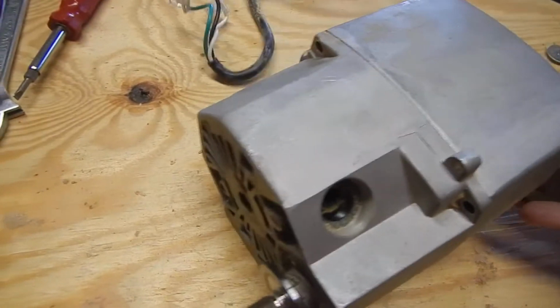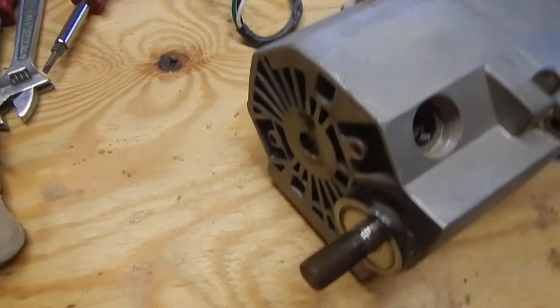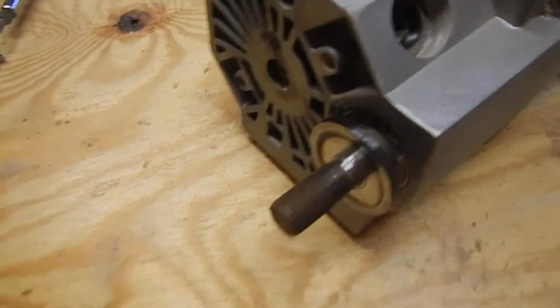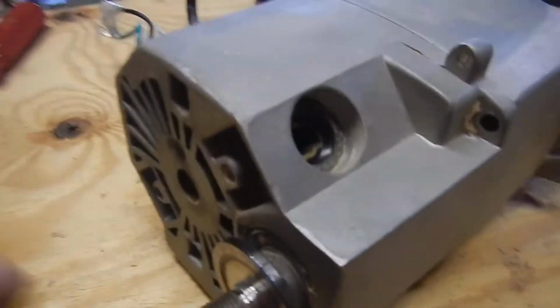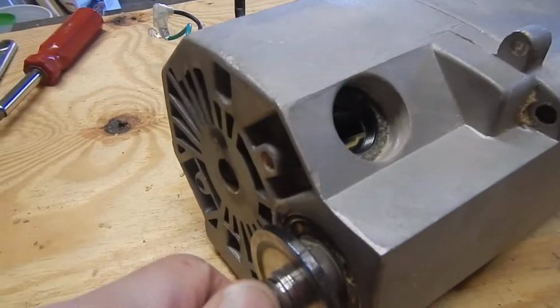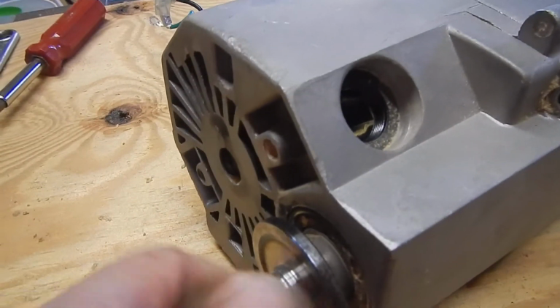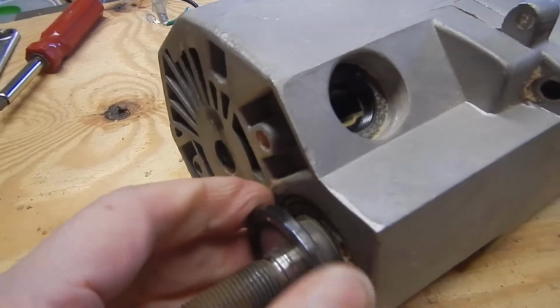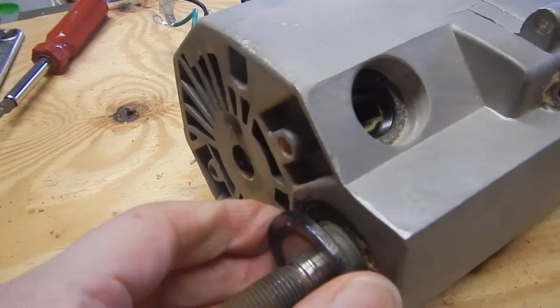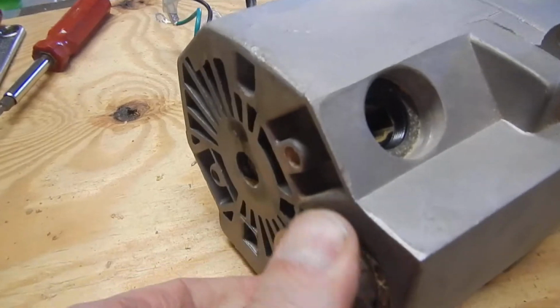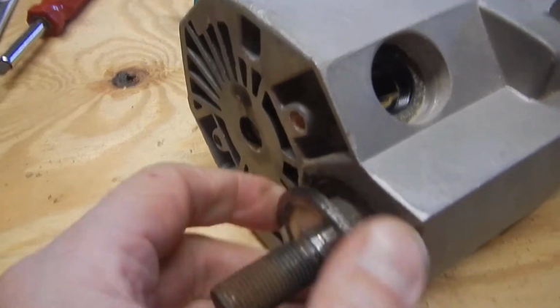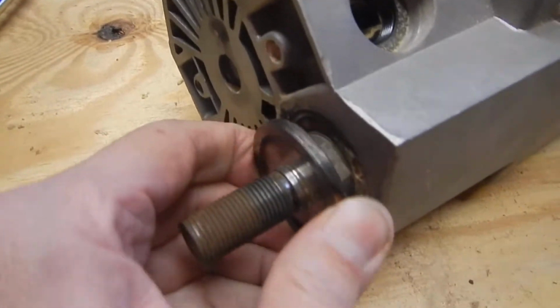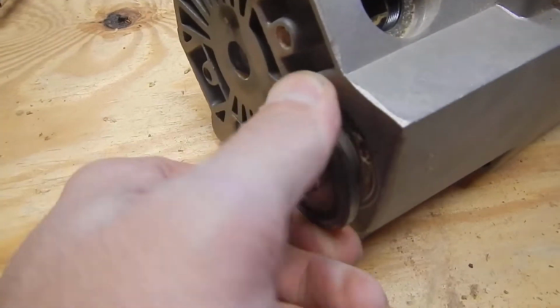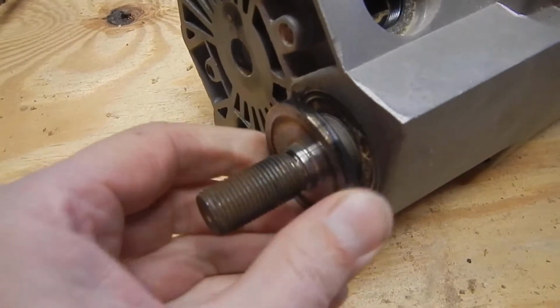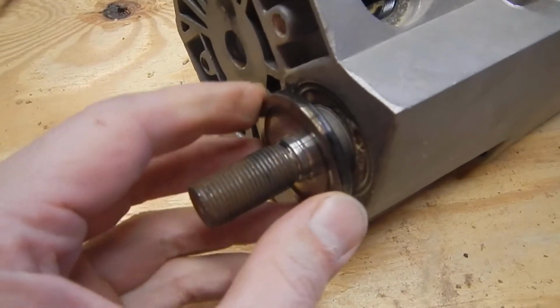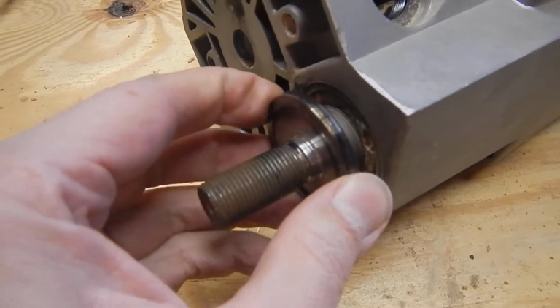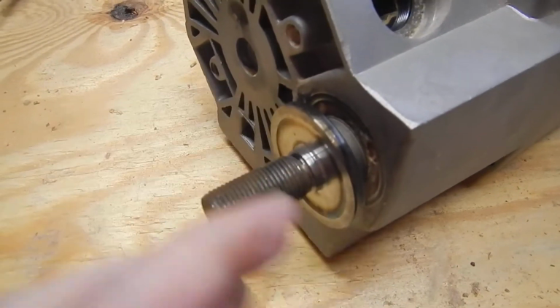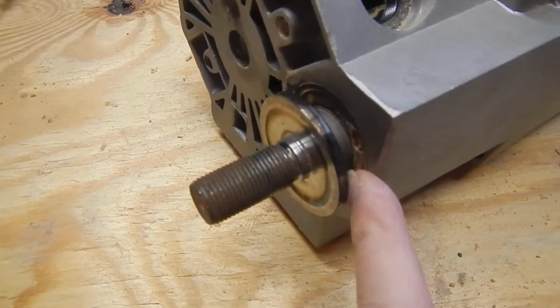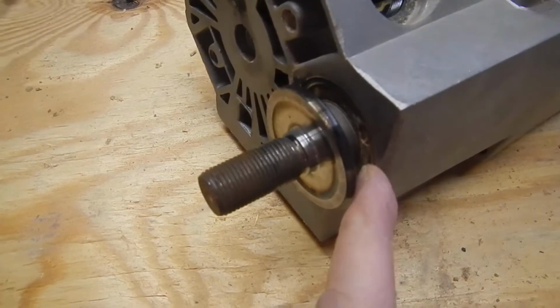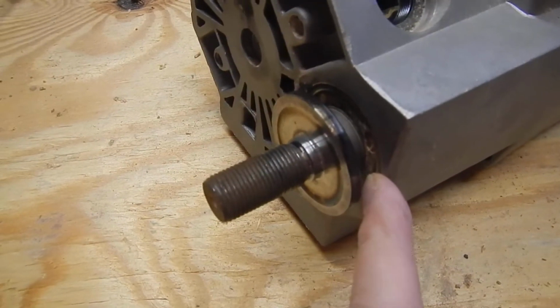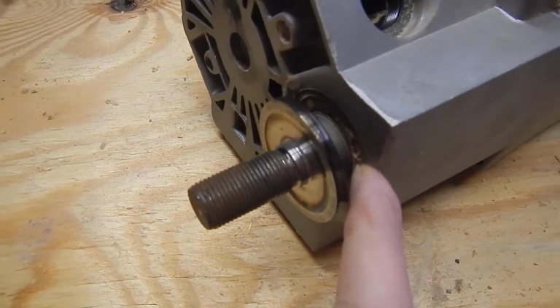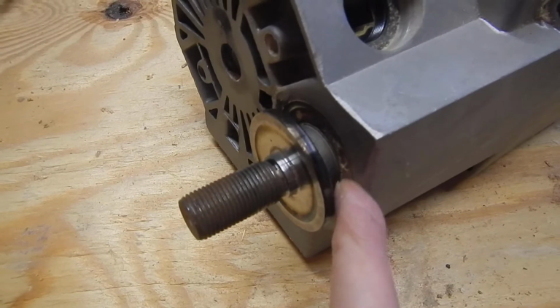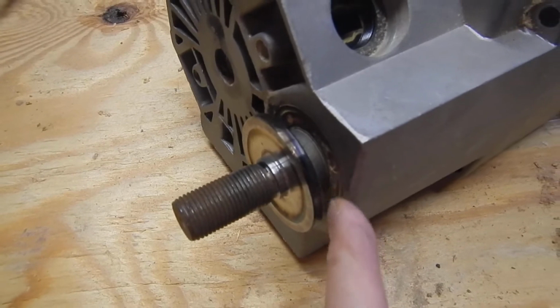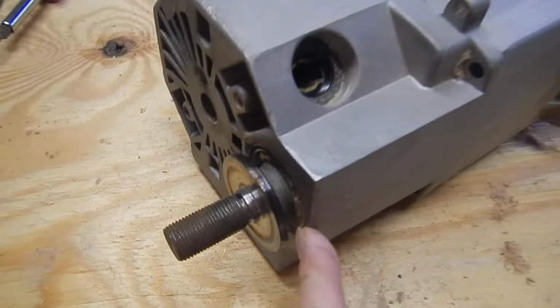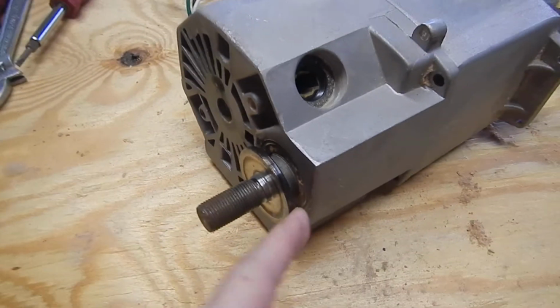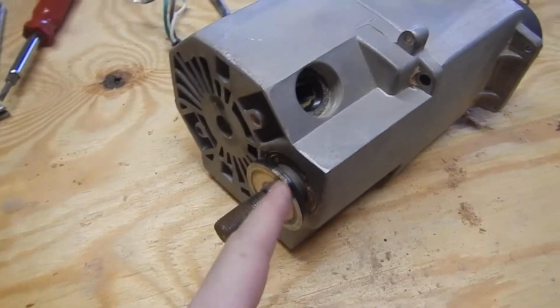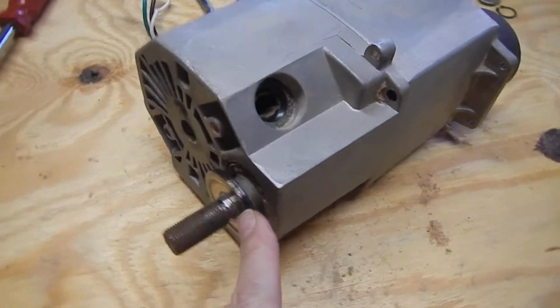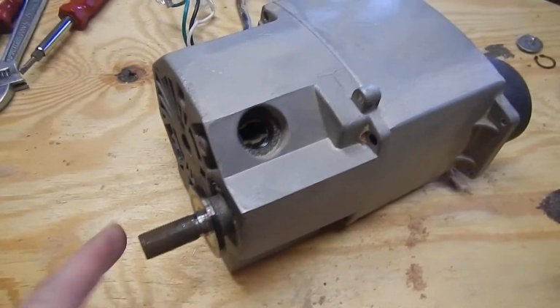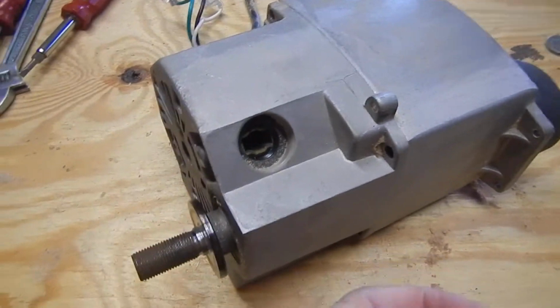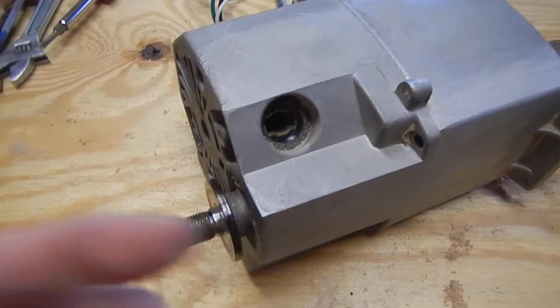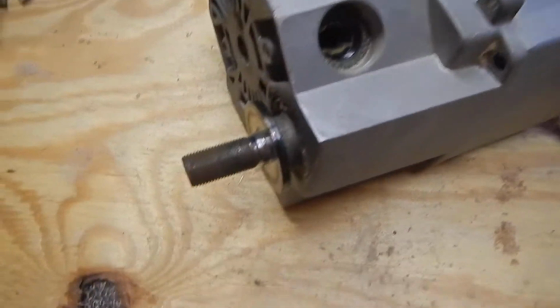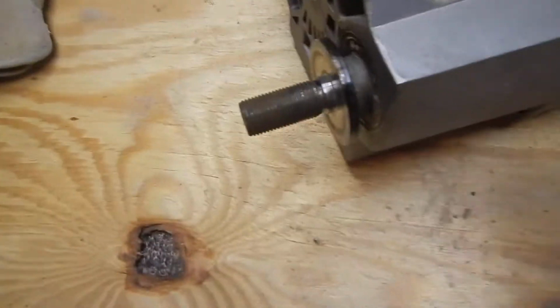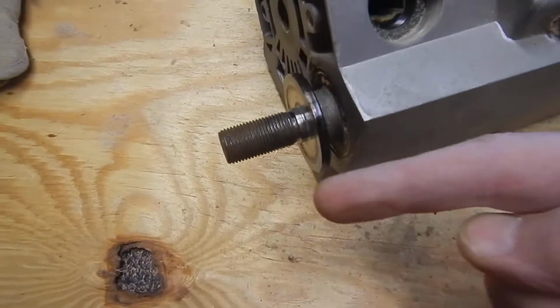This little wheel here is not going to come through there, so I'm guessing it's going to have to come out this way.